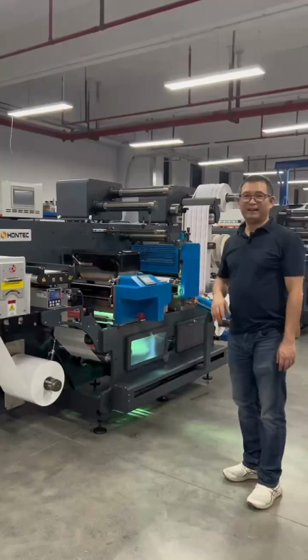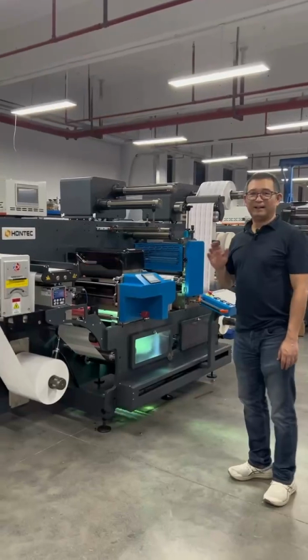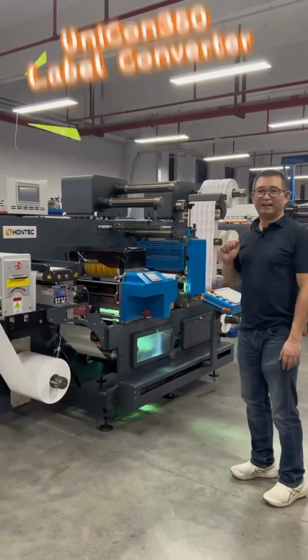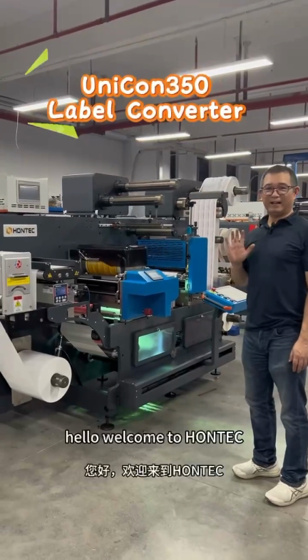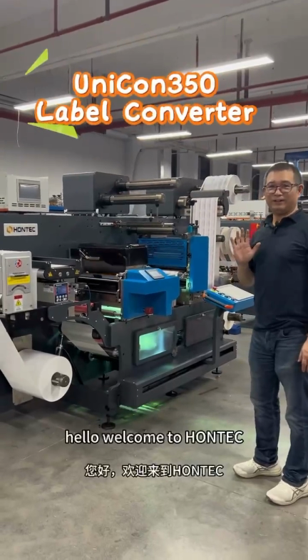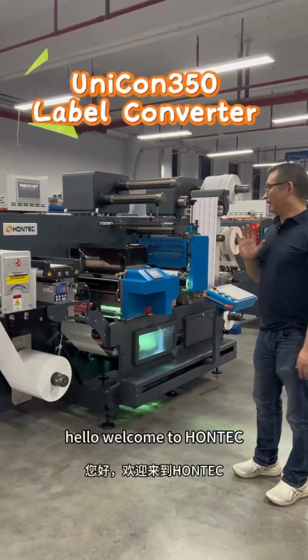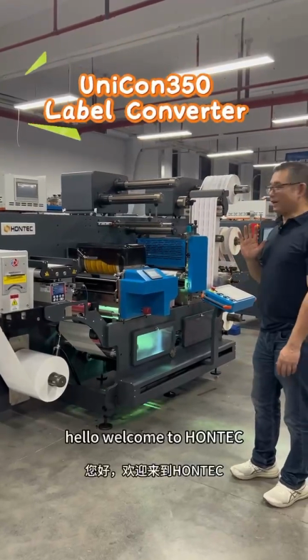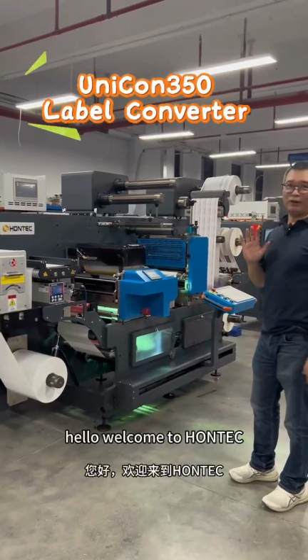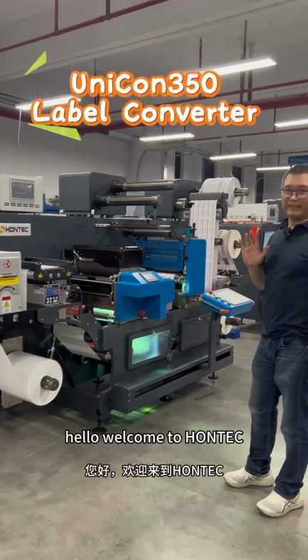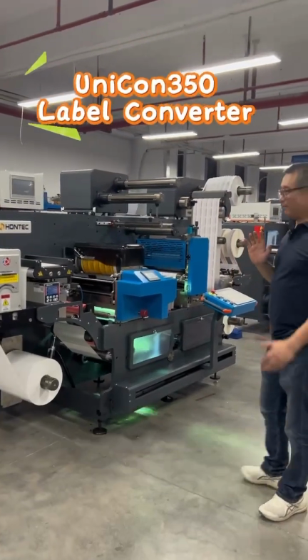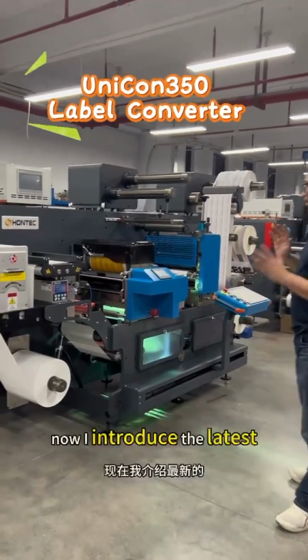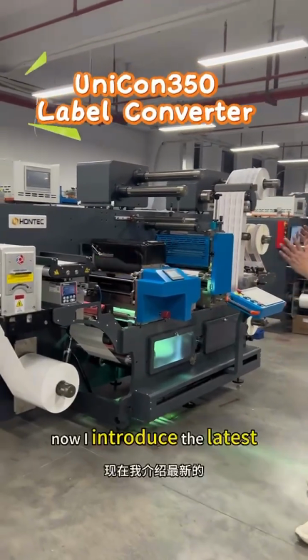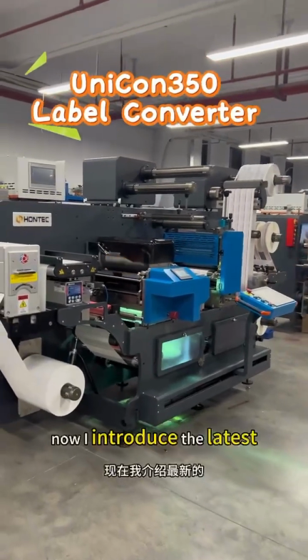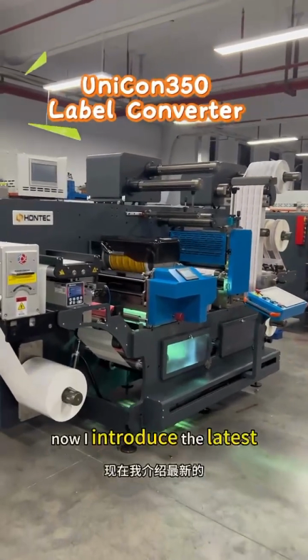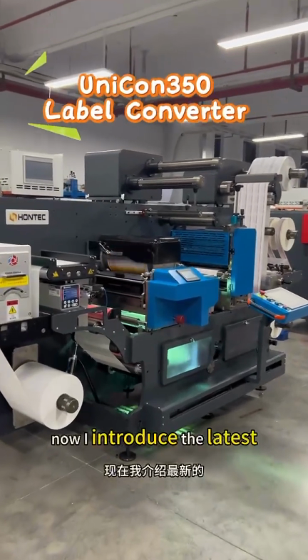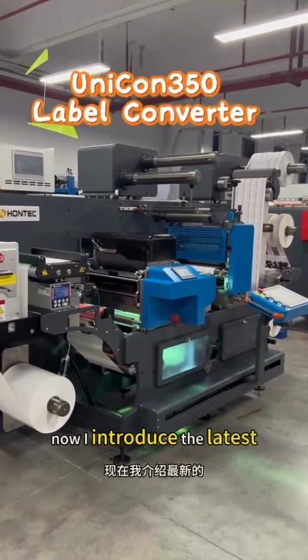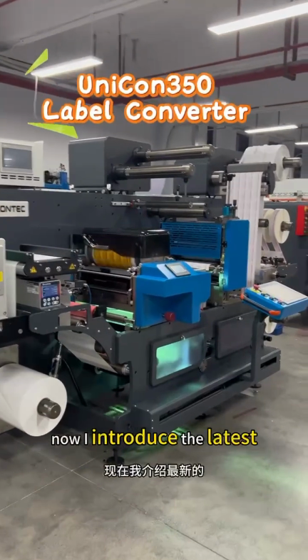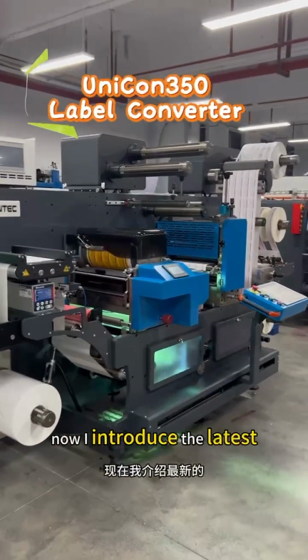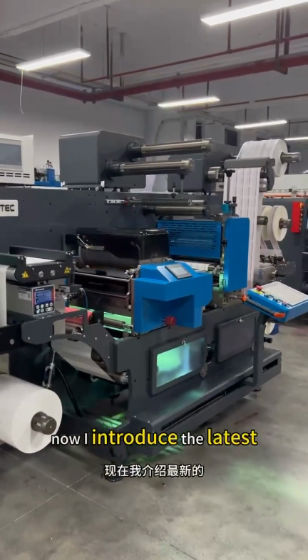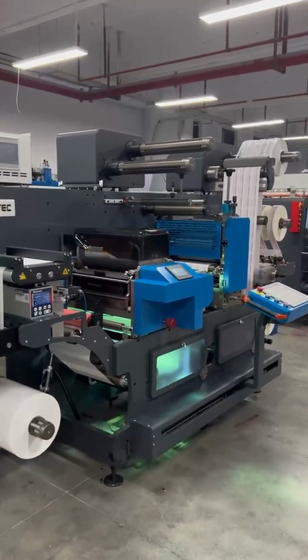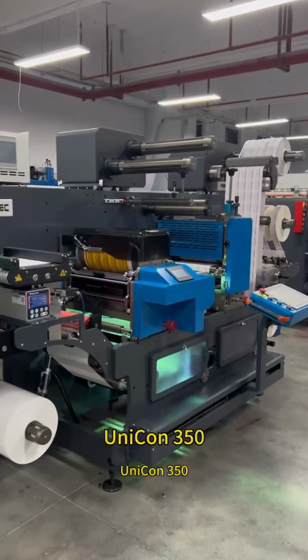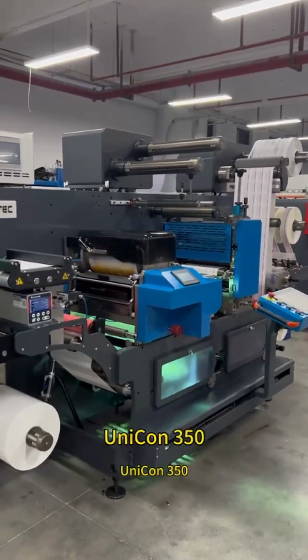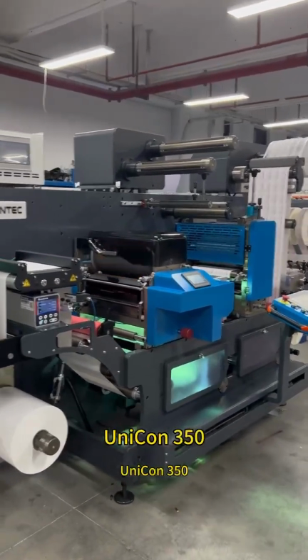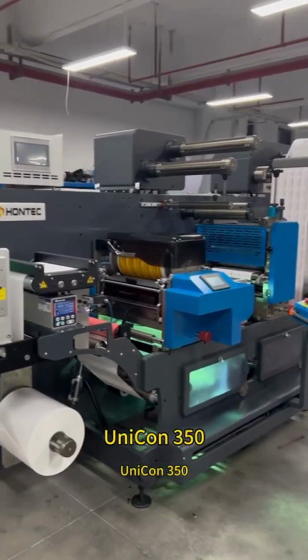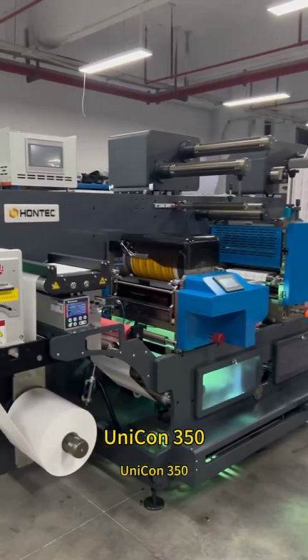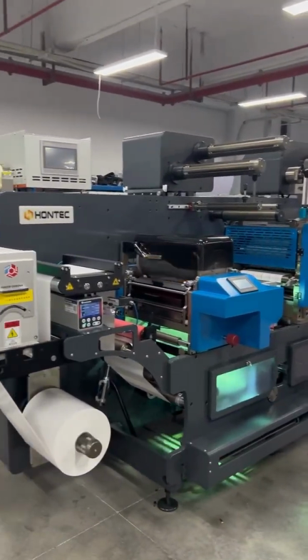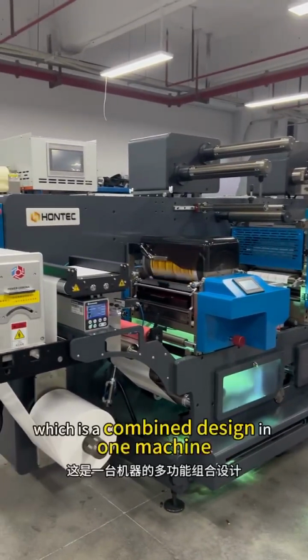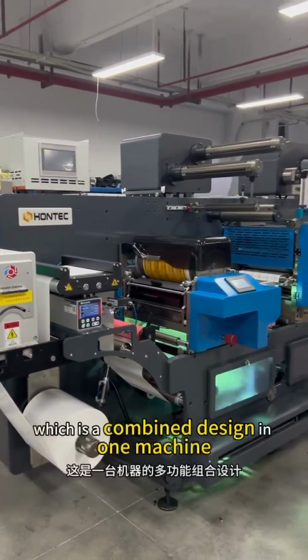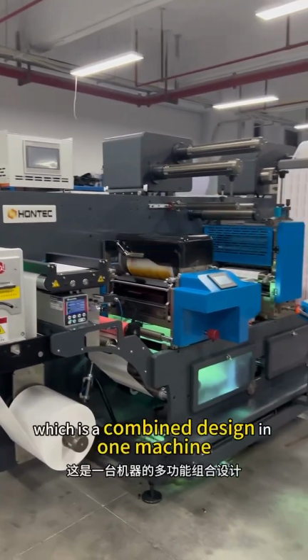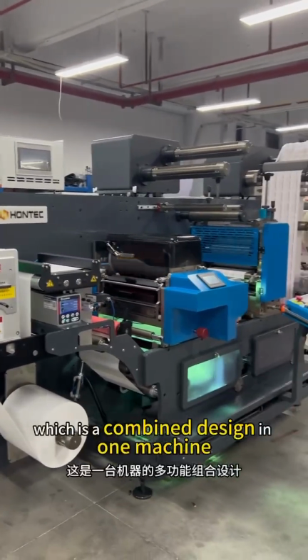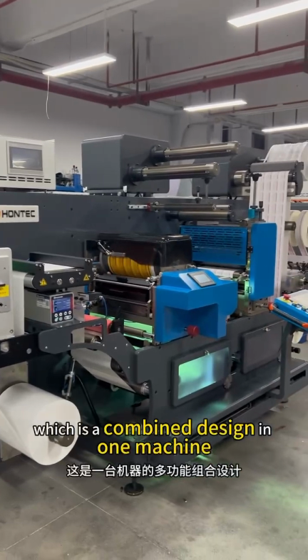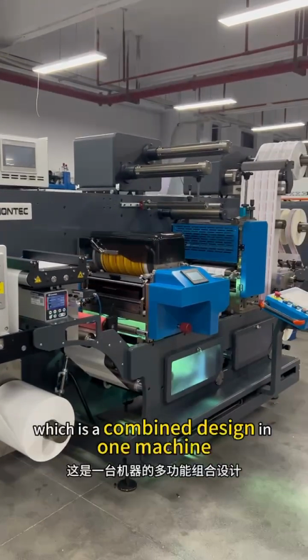Hello, welcome to HomeTech. Now, I introduce the latest Unicorn 350, which is a combined design.